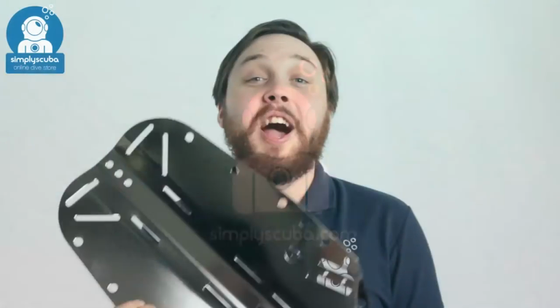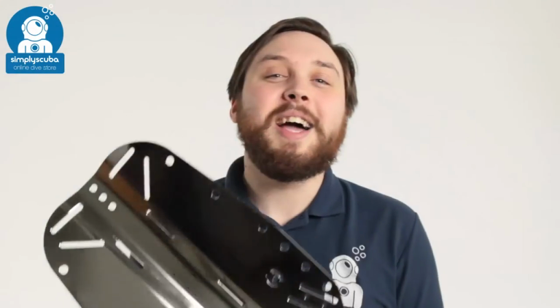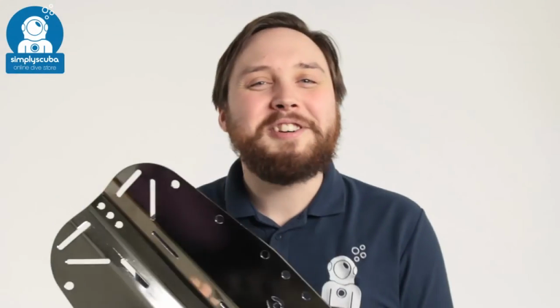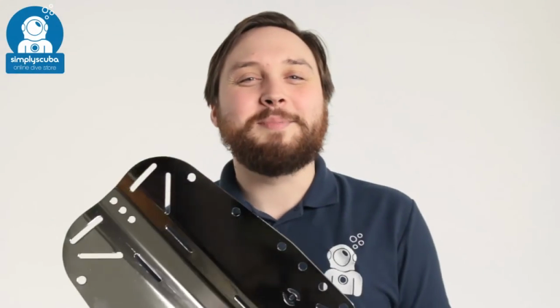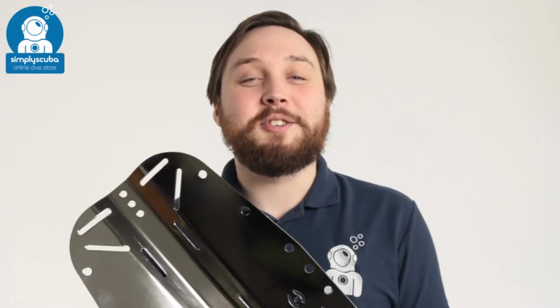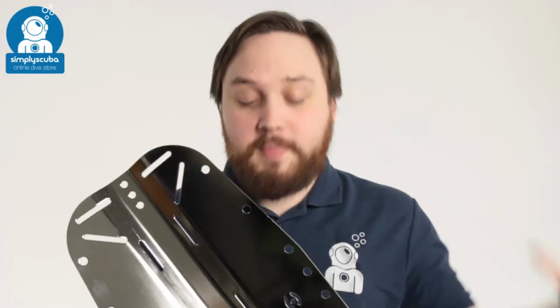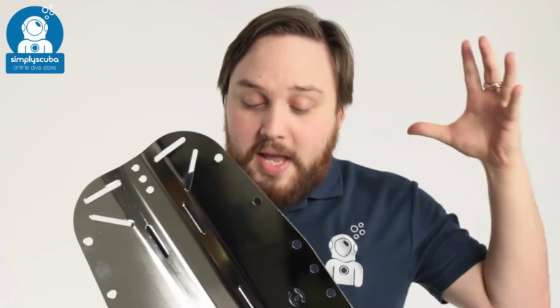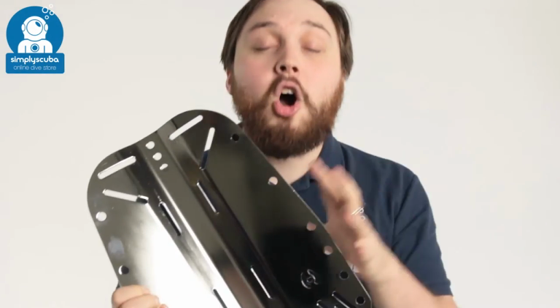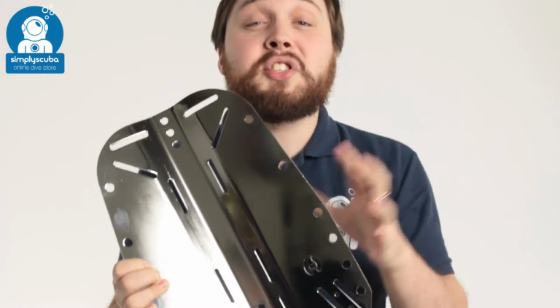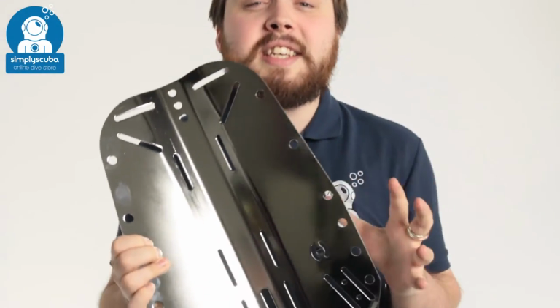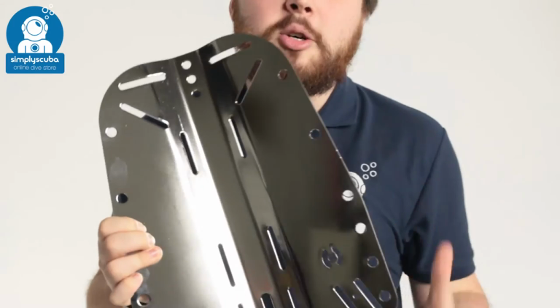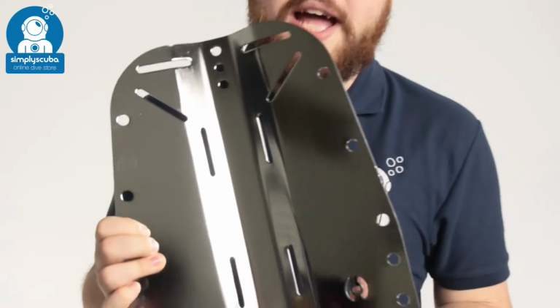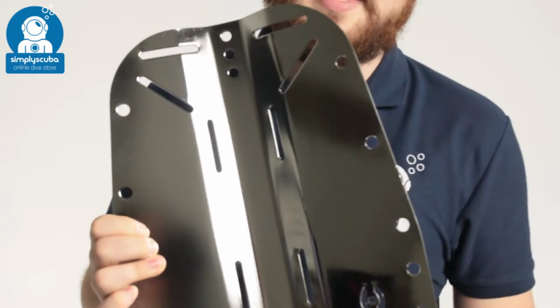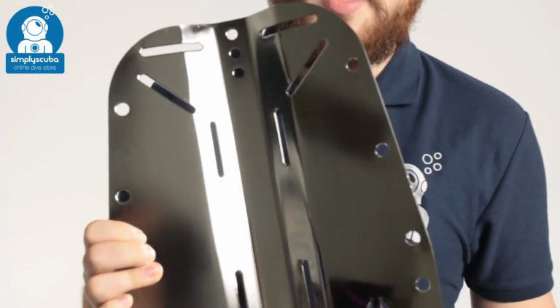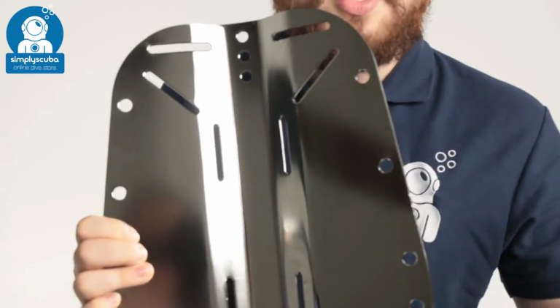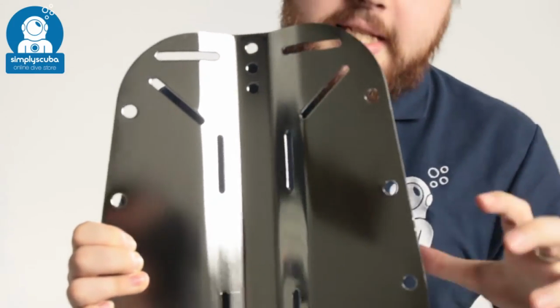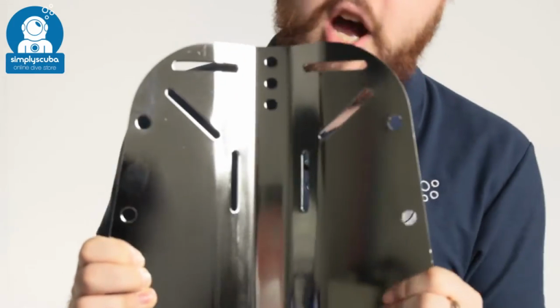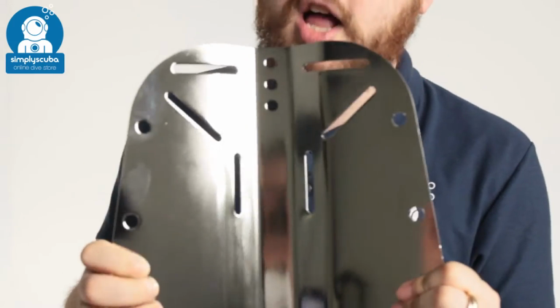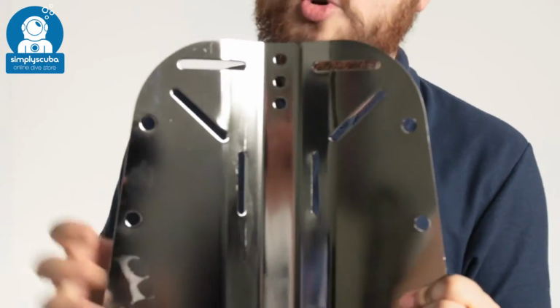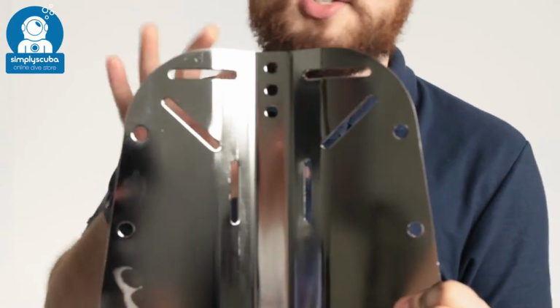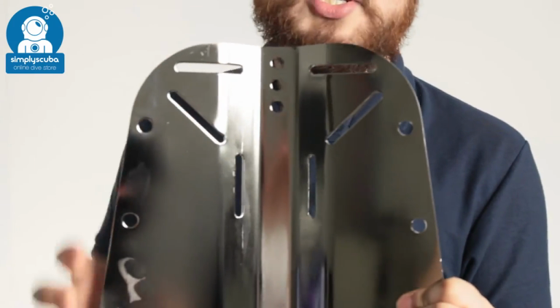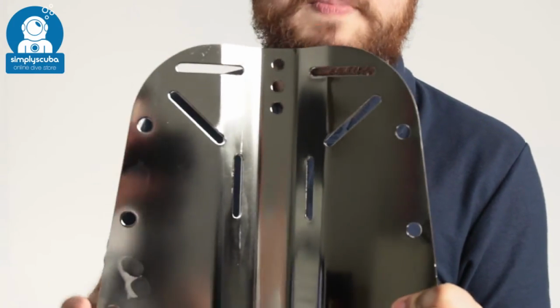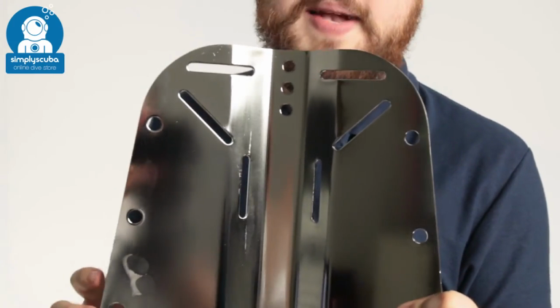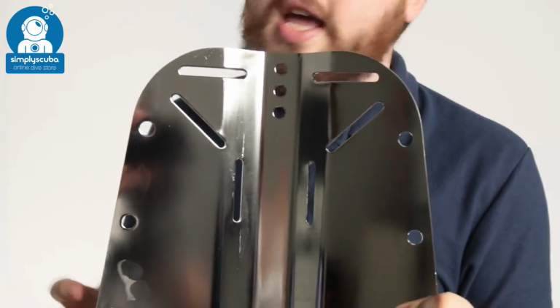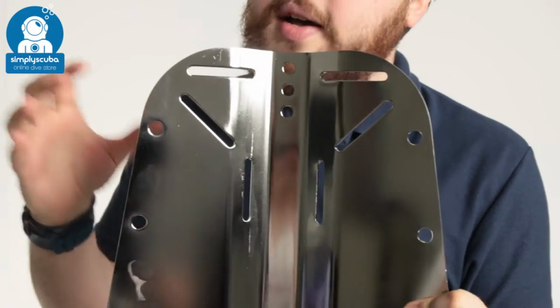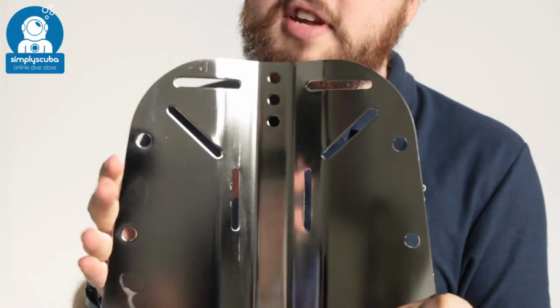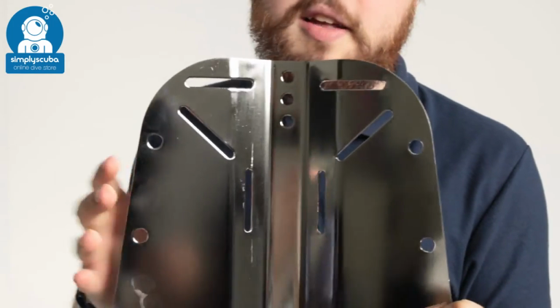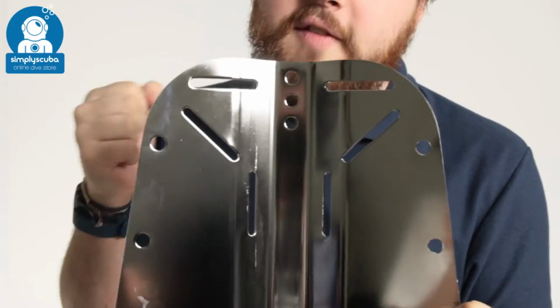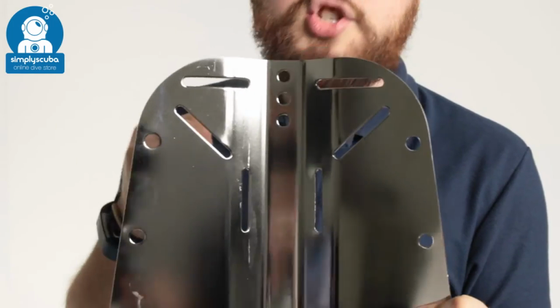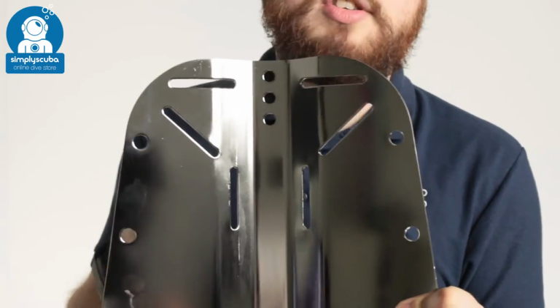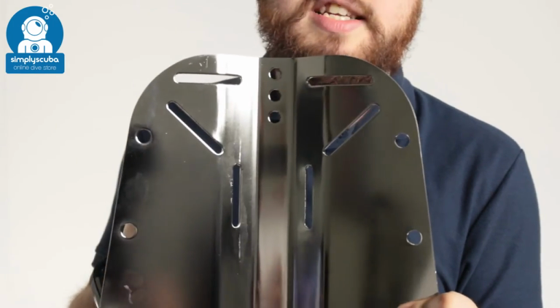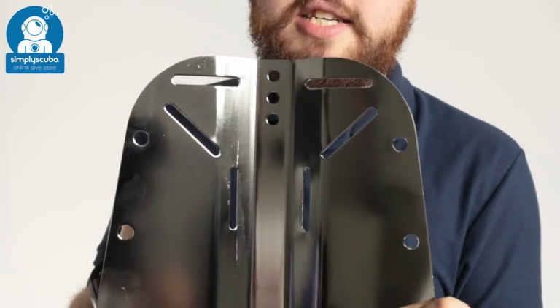Hi, welcome to Simply Scuba. Here we have the Hollis stainless steel backplate. This is a tough, reliable and very traditional backplate — three millimetres of very strong stainless steel.